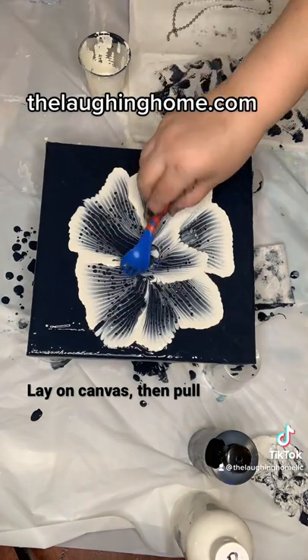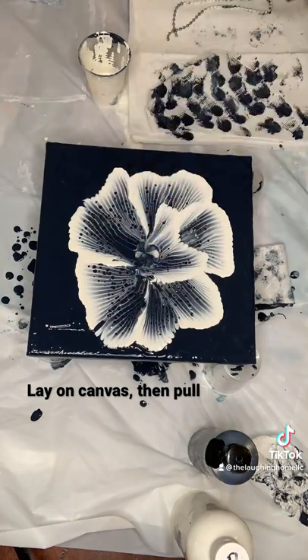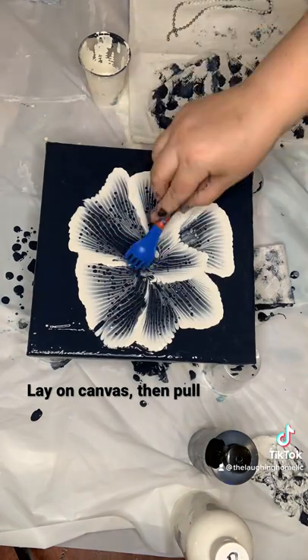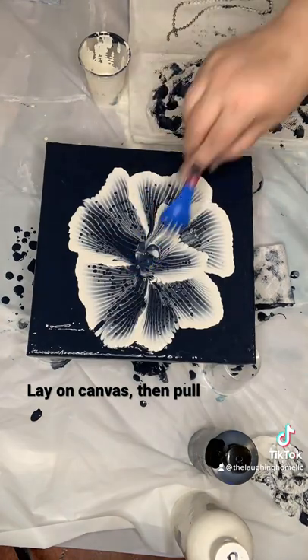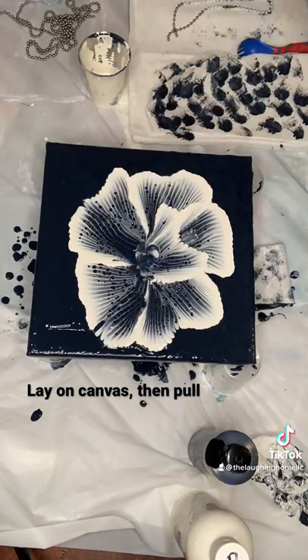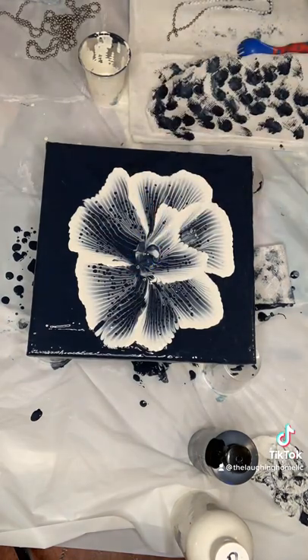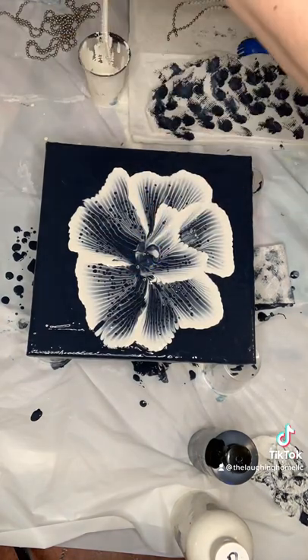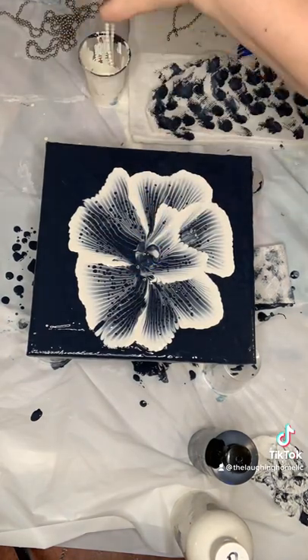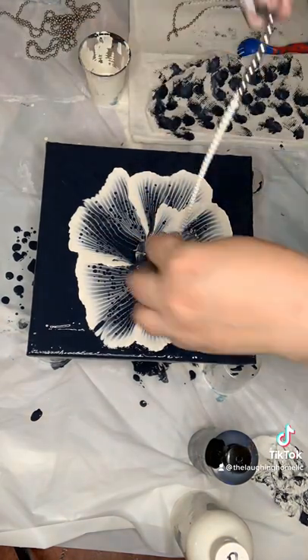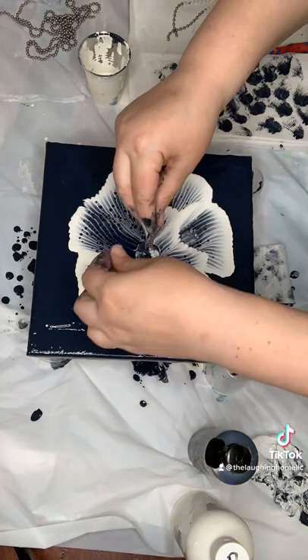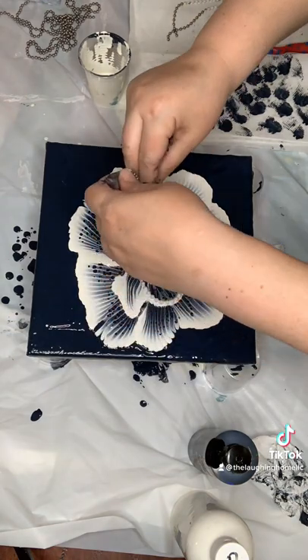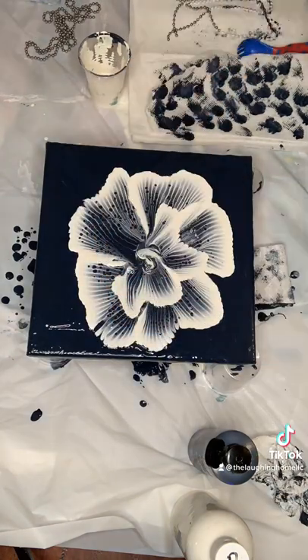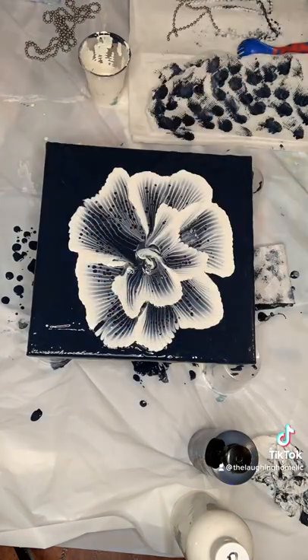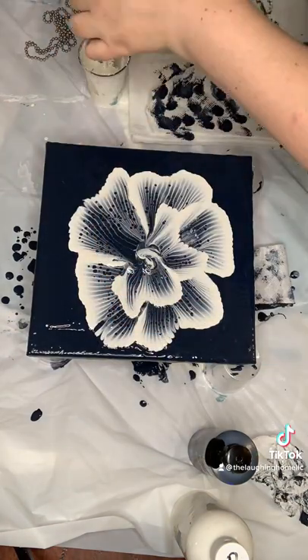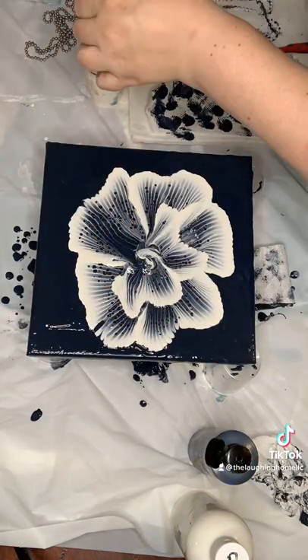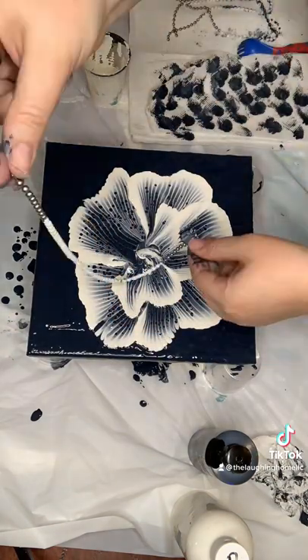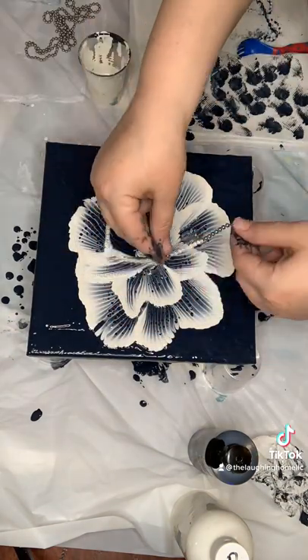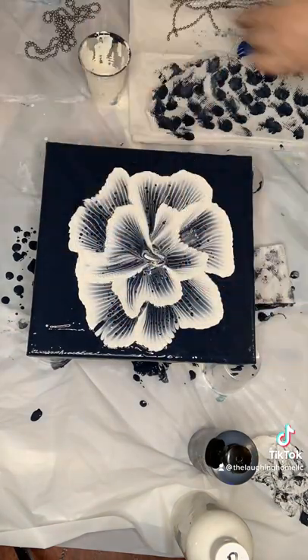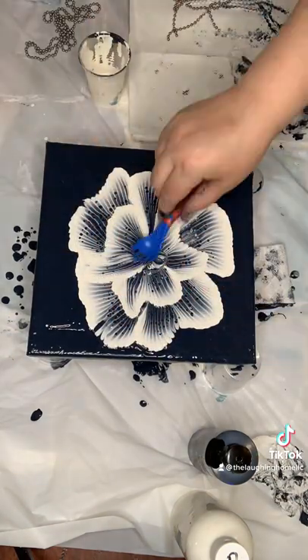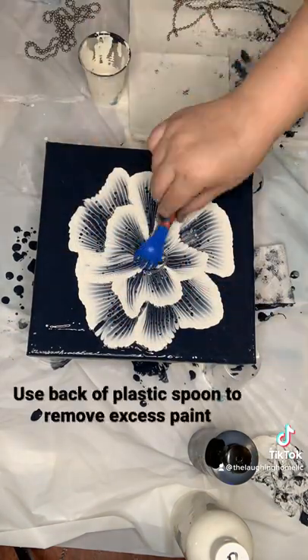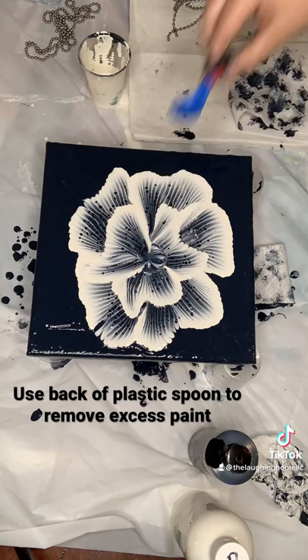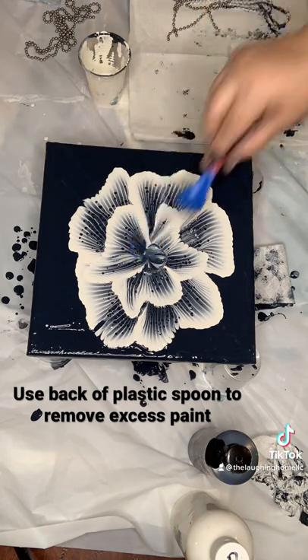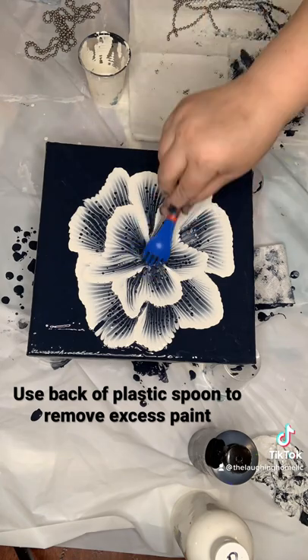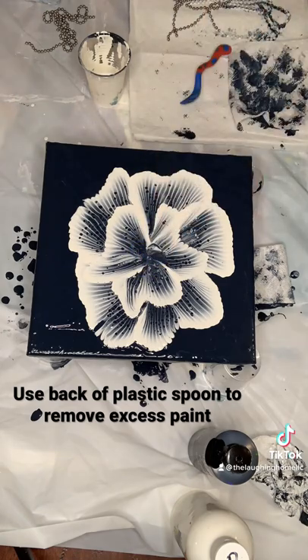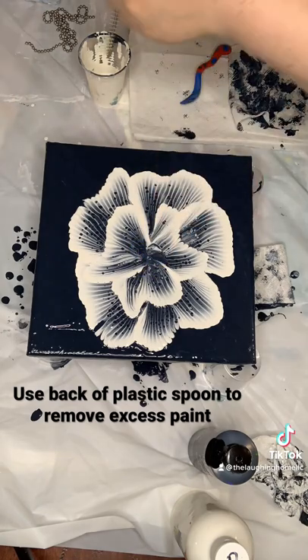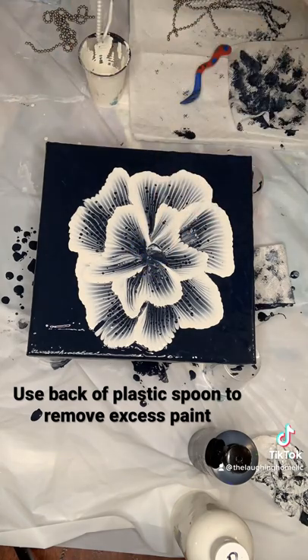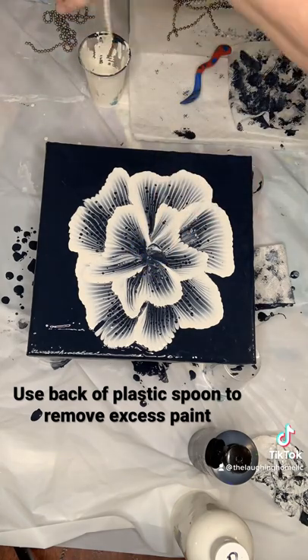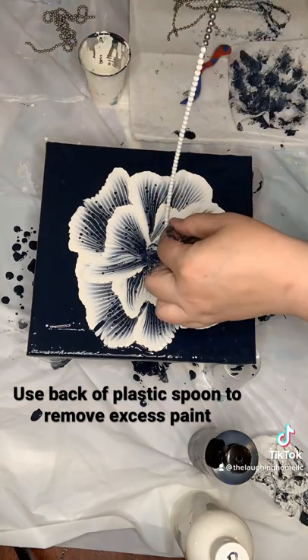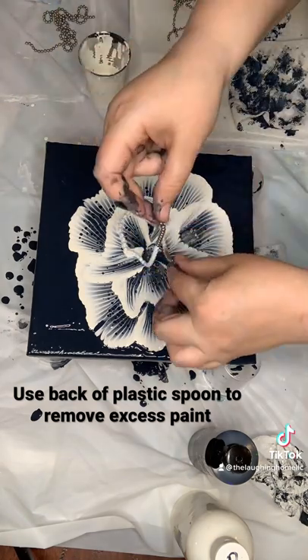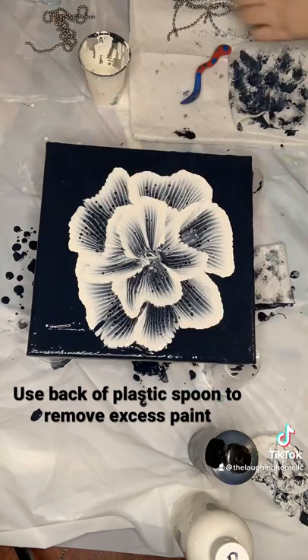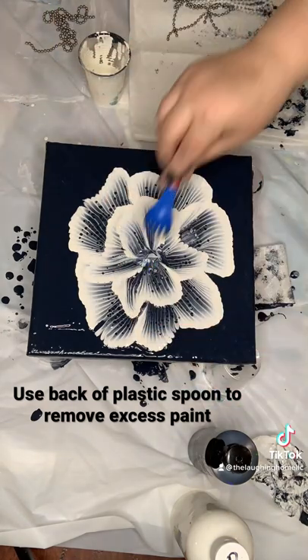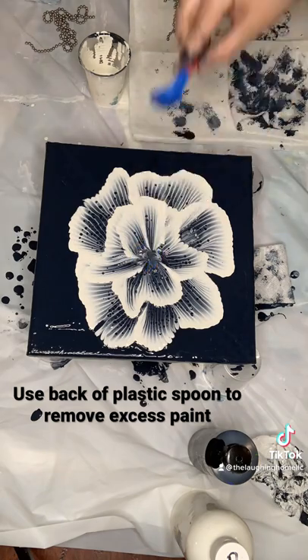Lay your chain on your canvas with a little bit of a wave to reflect a flower petal edge. Then slowly pull the chain towards the center of the canvas and gently lift it off.